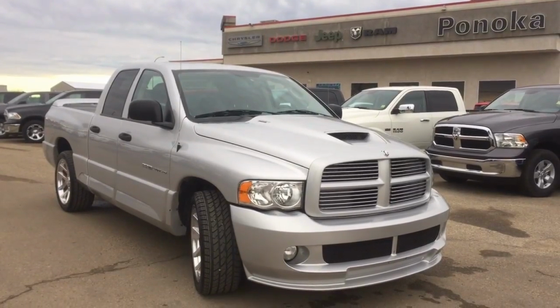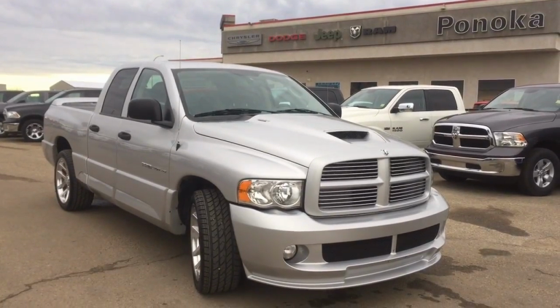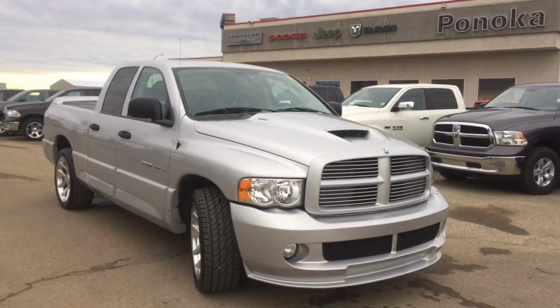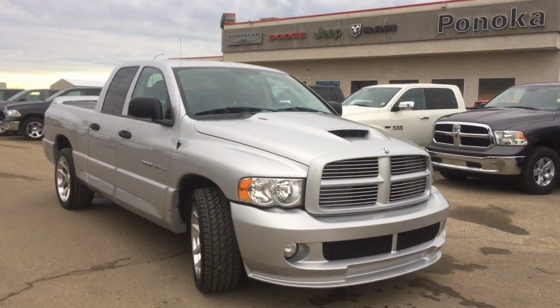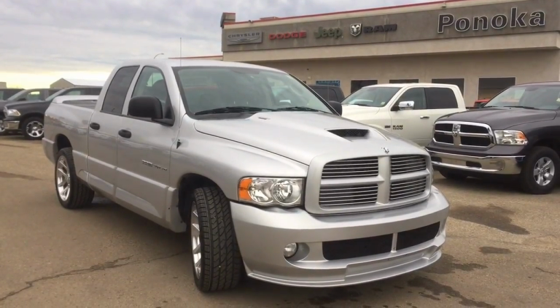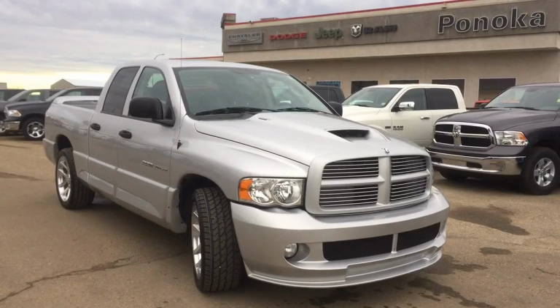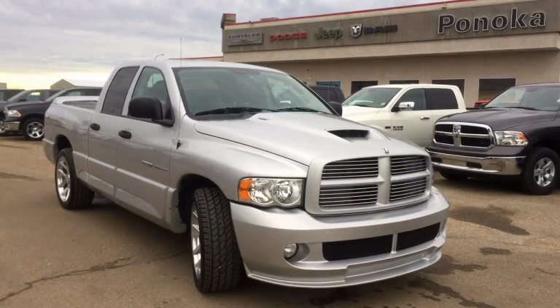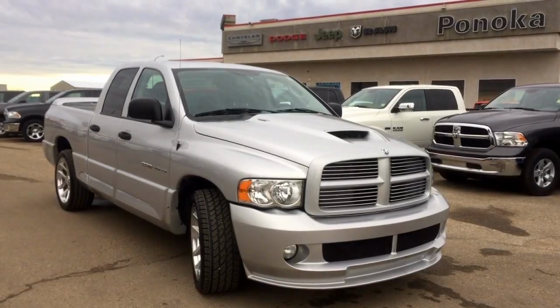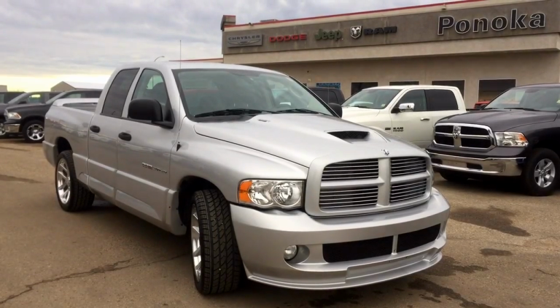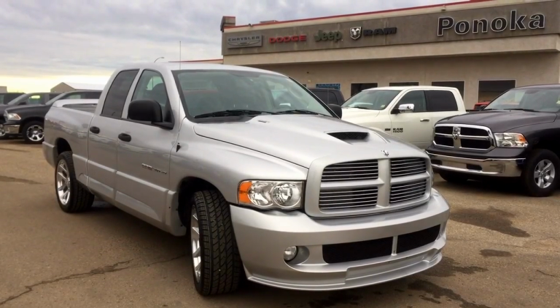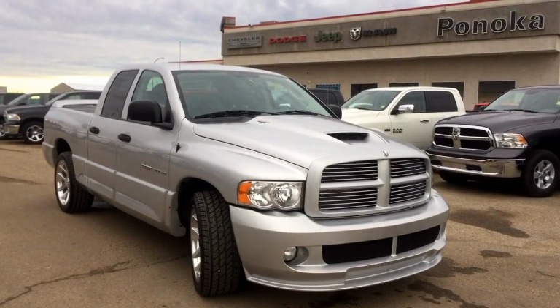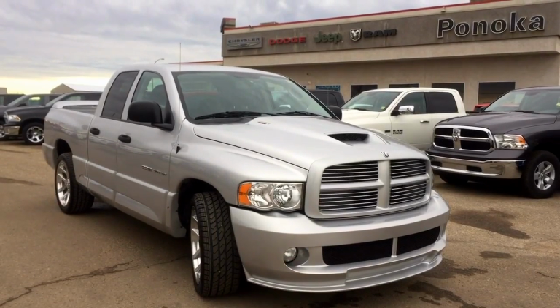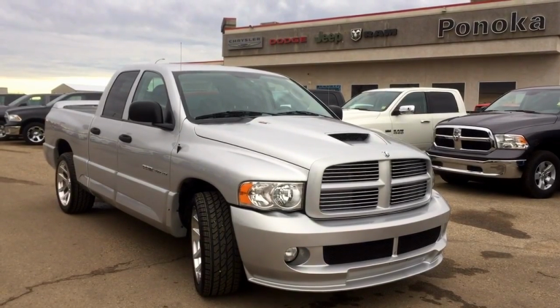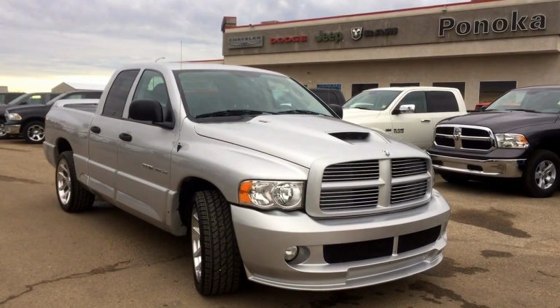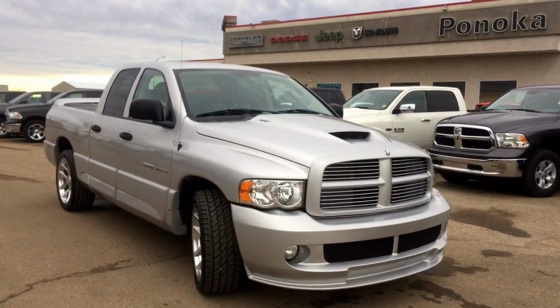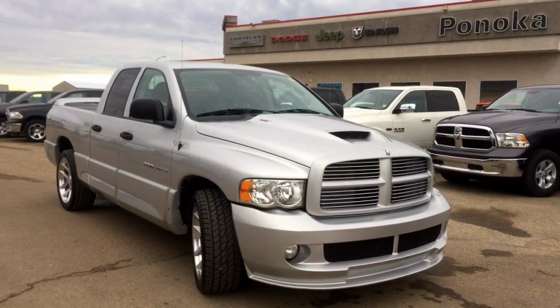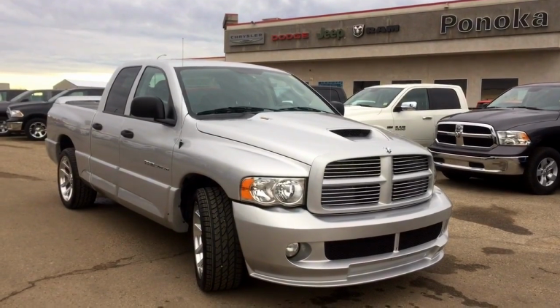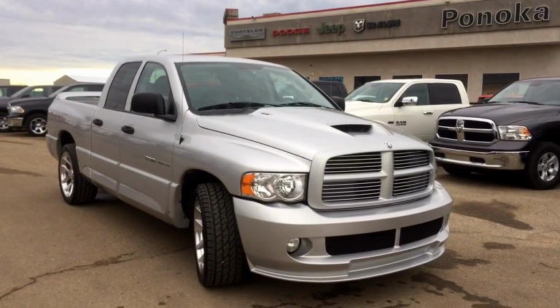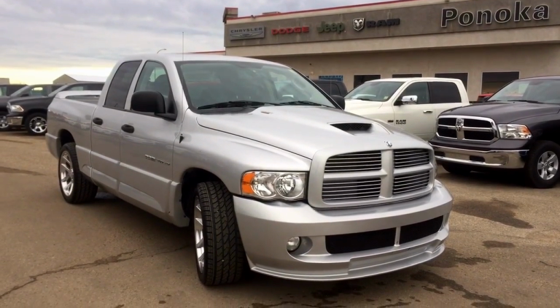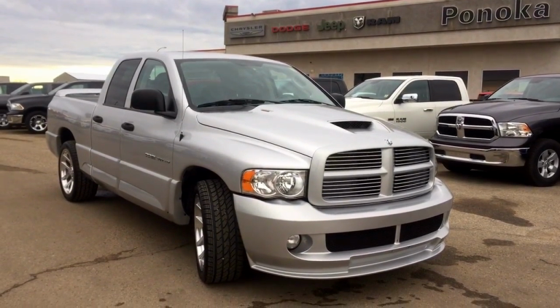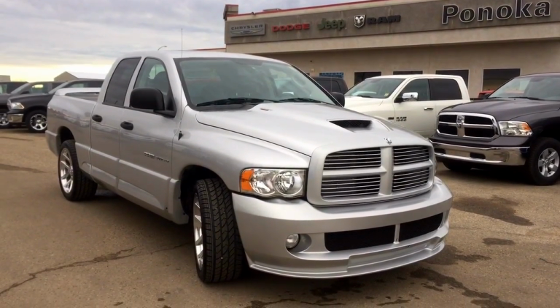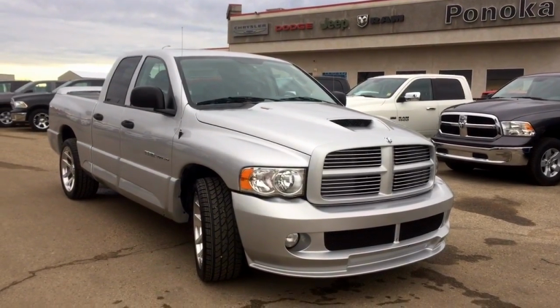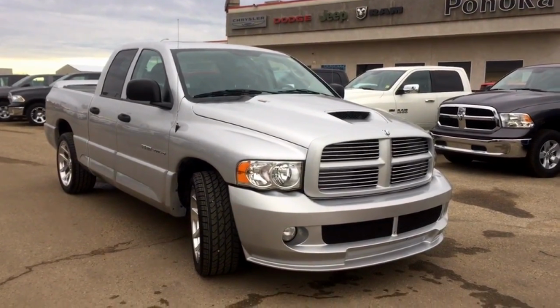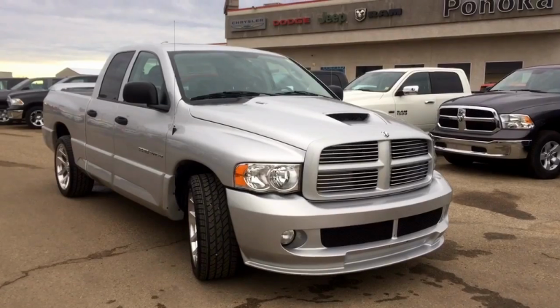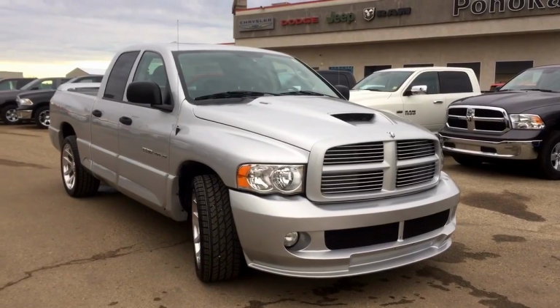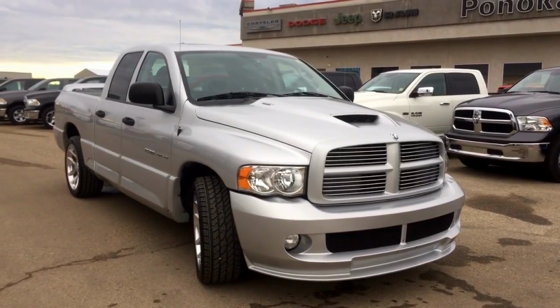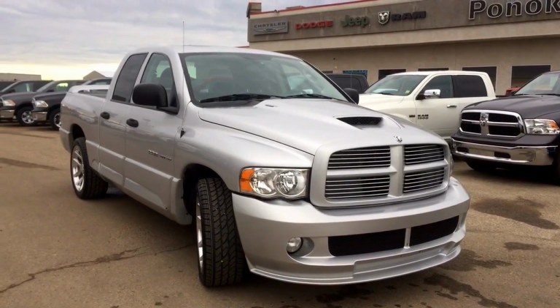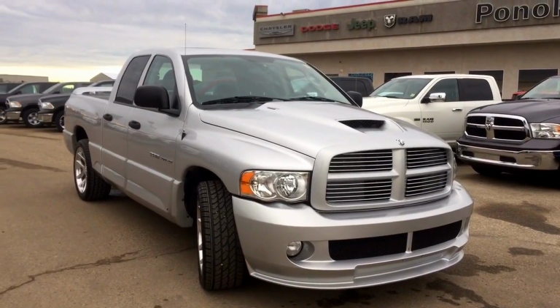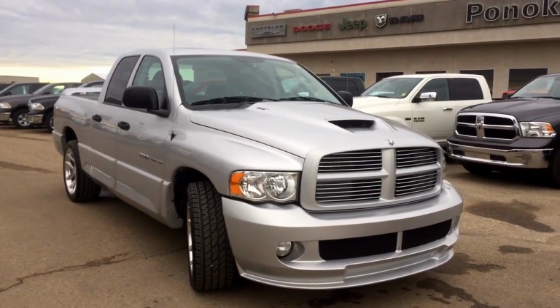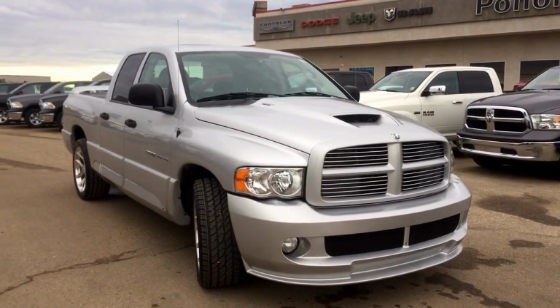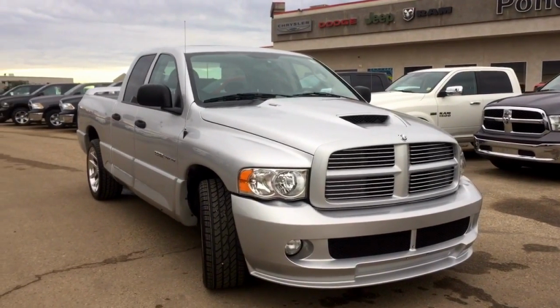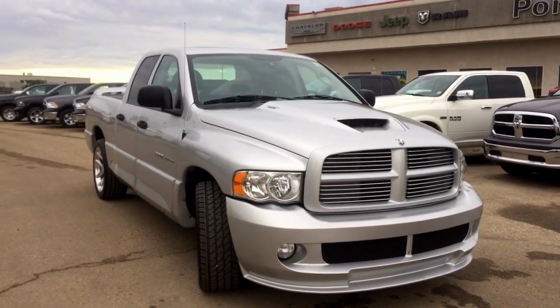Hey guys, this is Sarah with Pinocchio Chrysler and today I'm going to be taking you on a walk around on a pre-owned 2005 Ram 1500 SRT10 in a bright silver metallic paint coat.